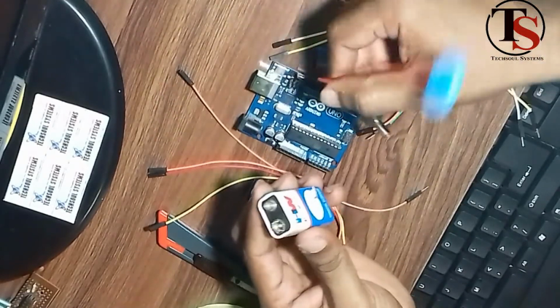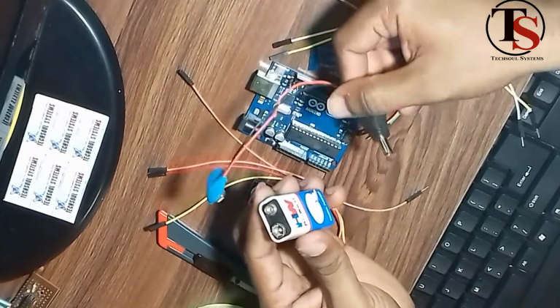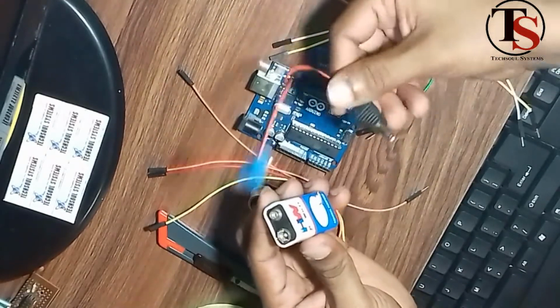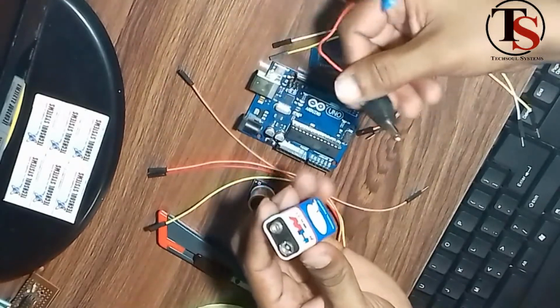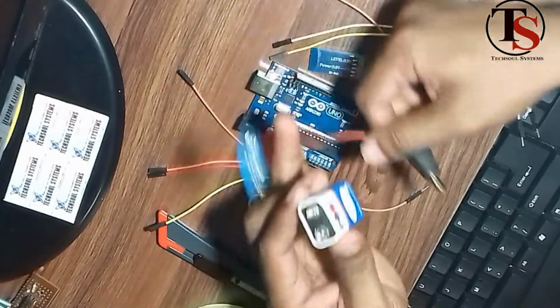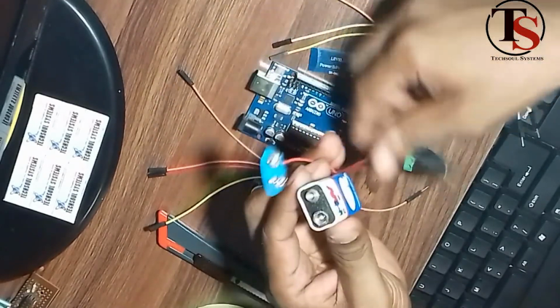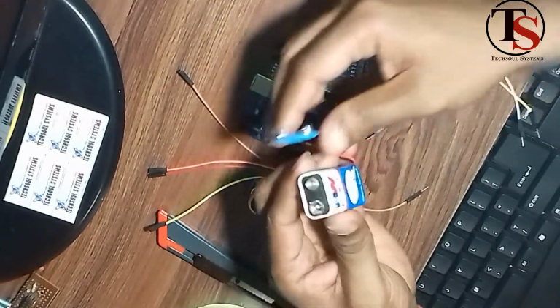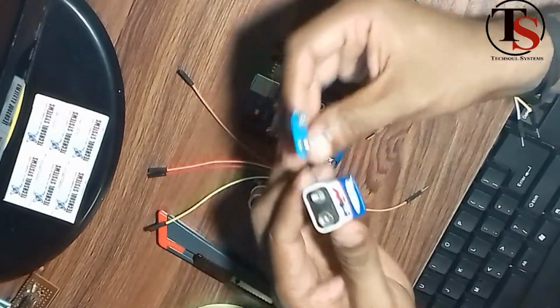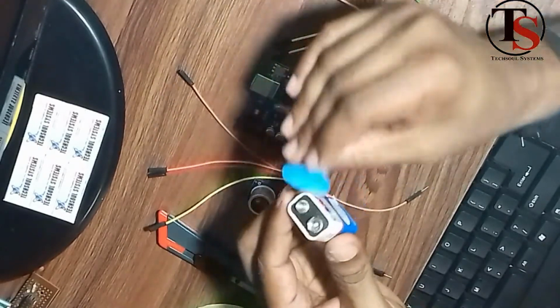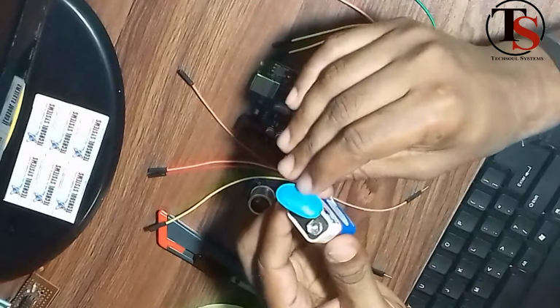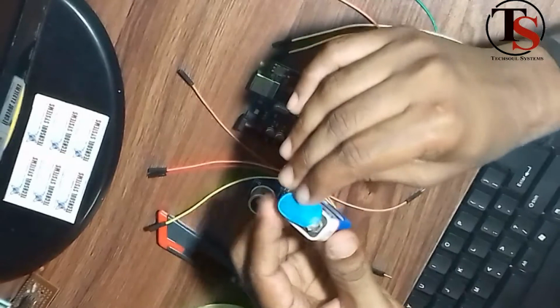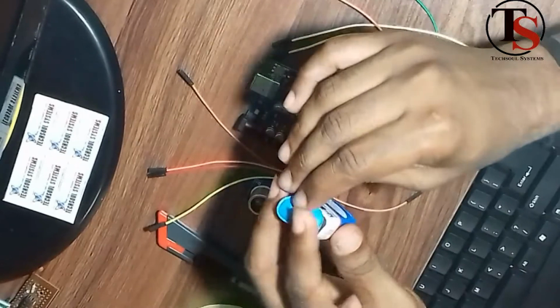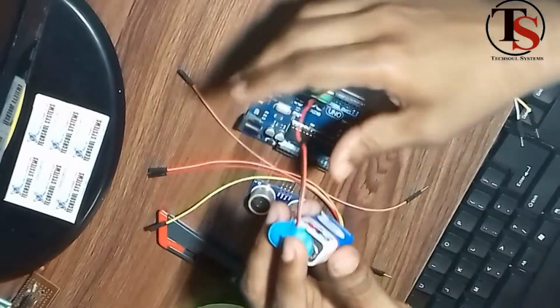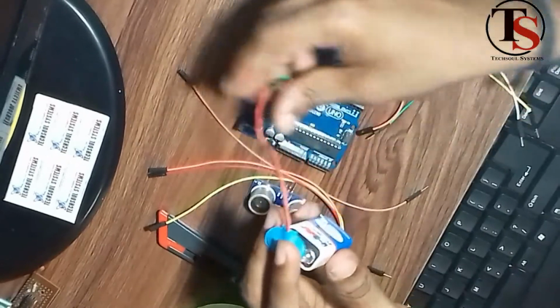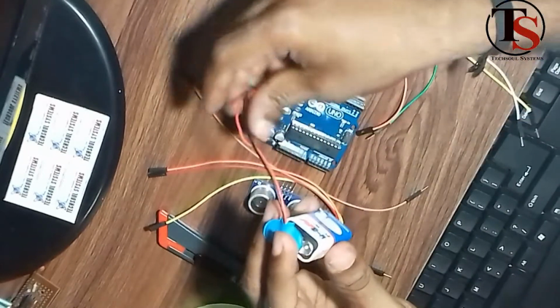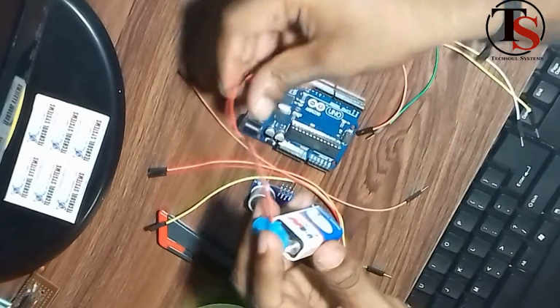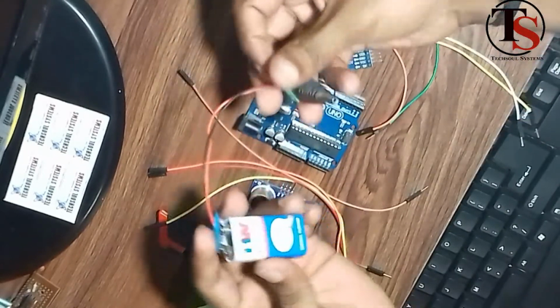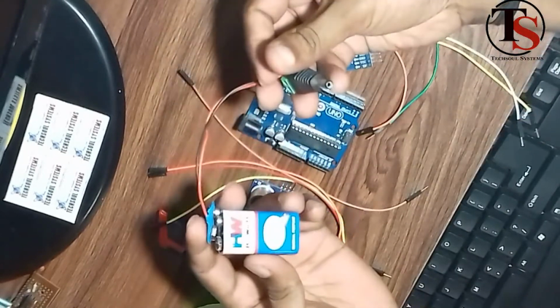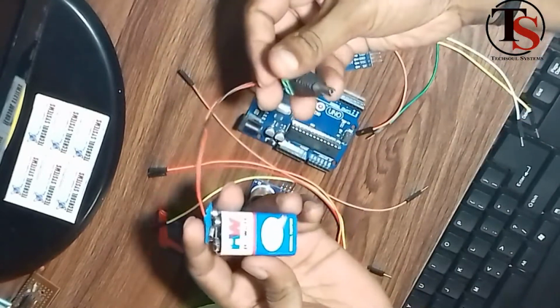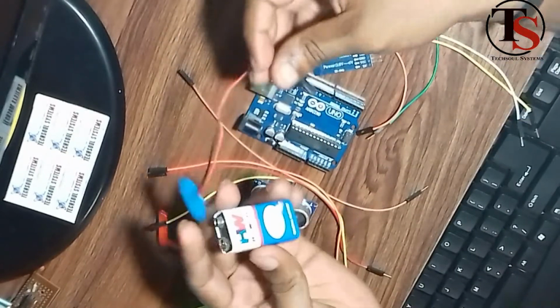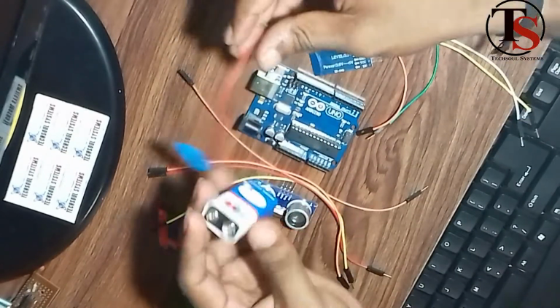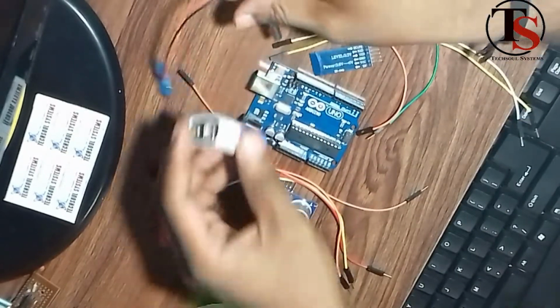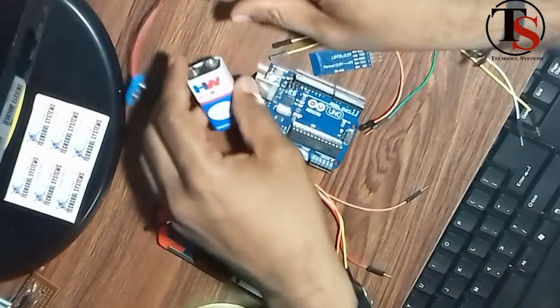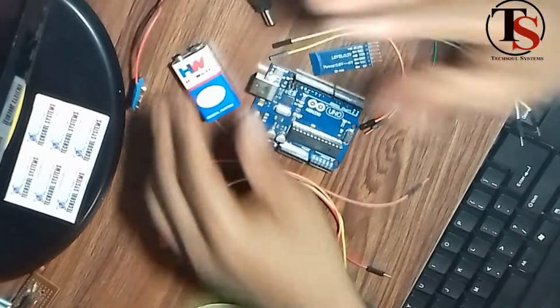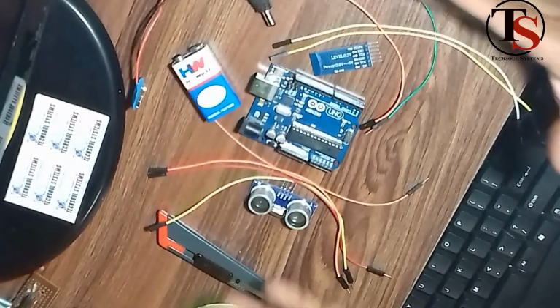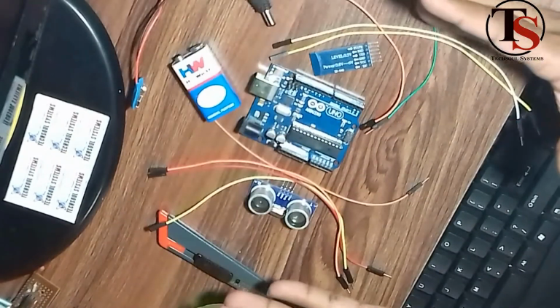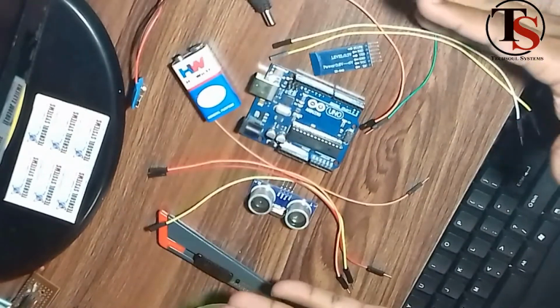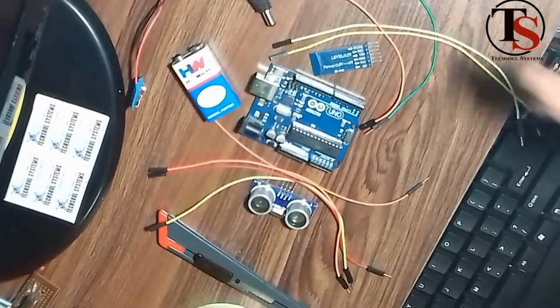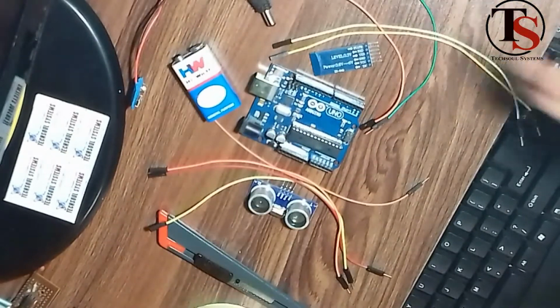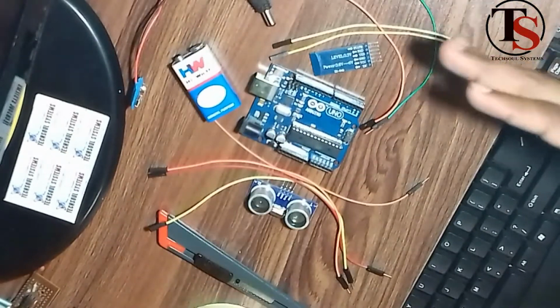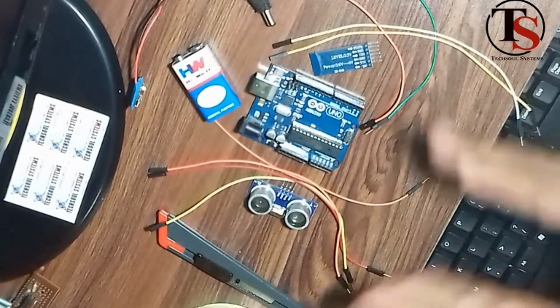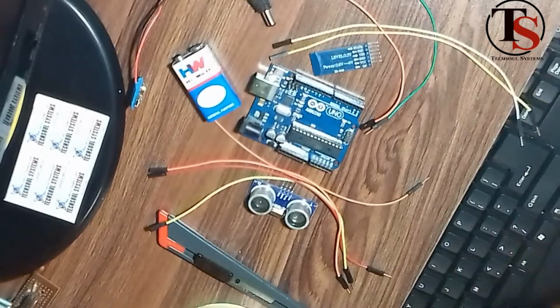We use the battery connector with the battery and the Arduino board. This is how we will assemble the device.